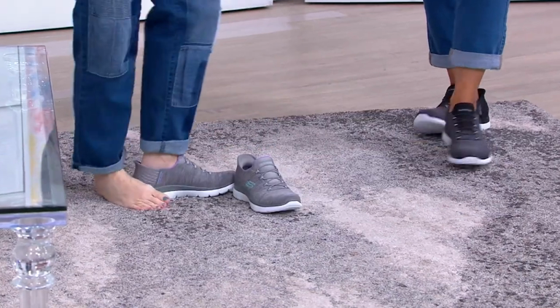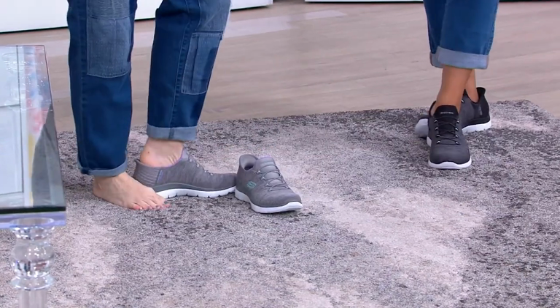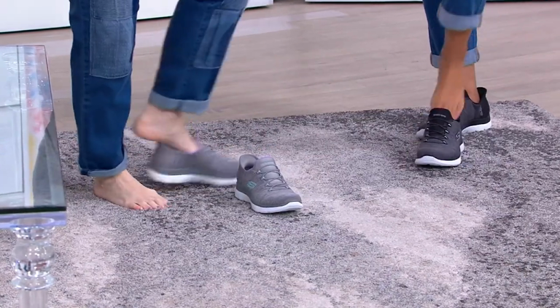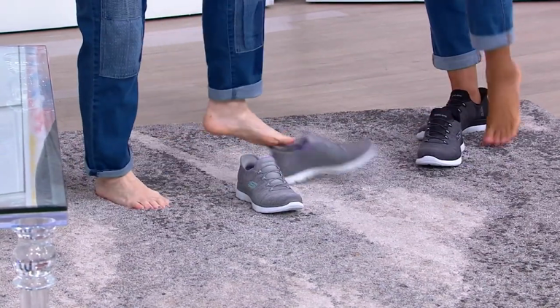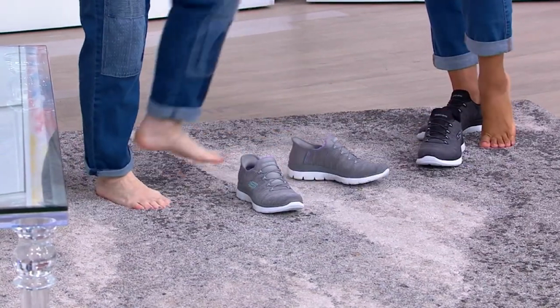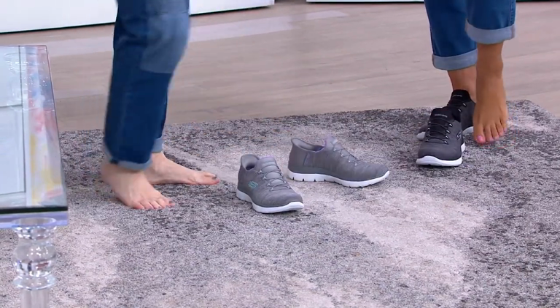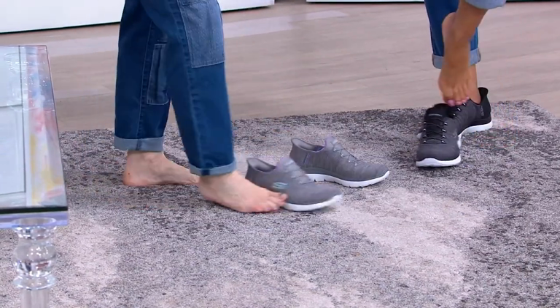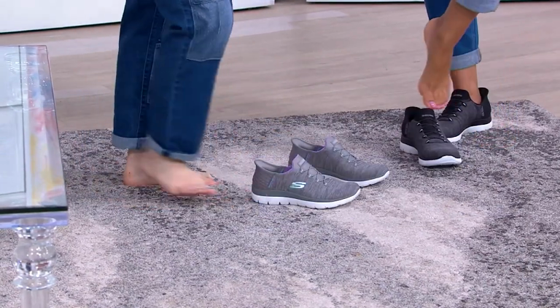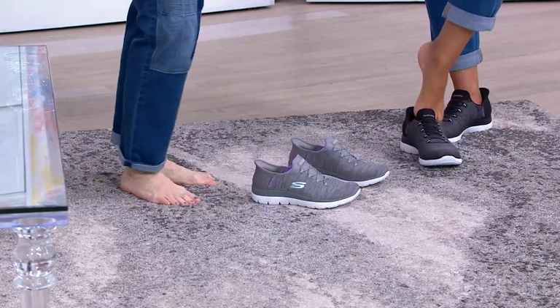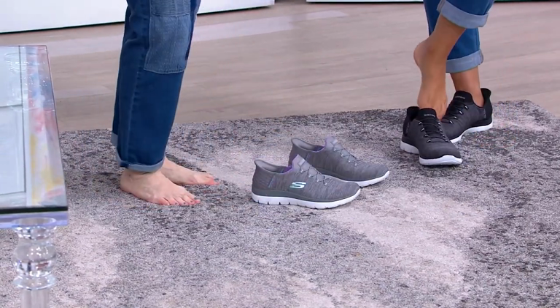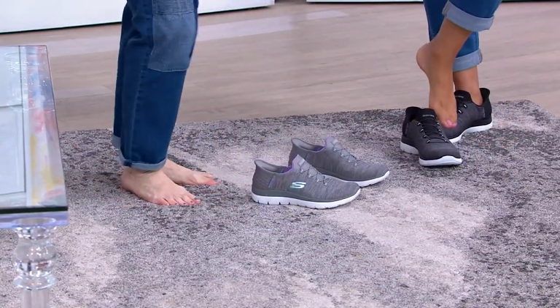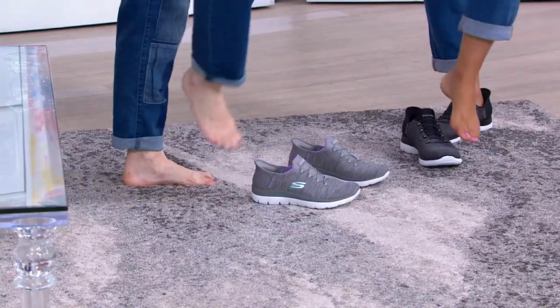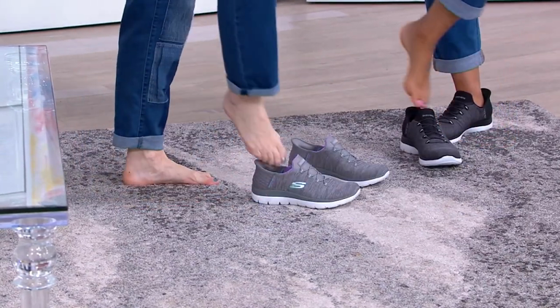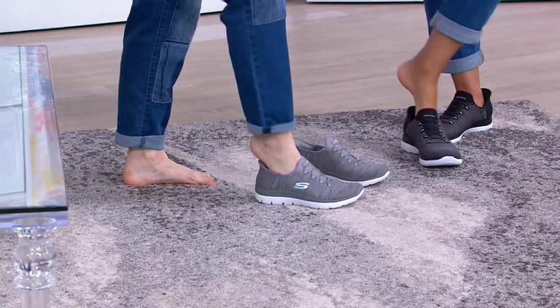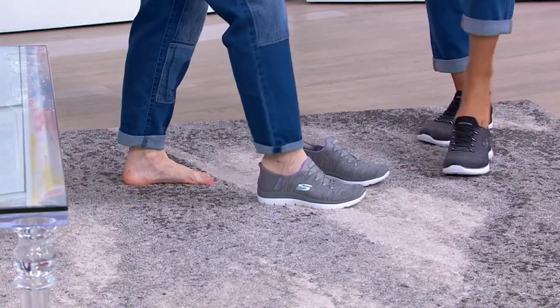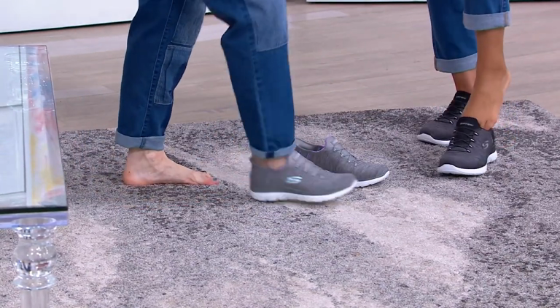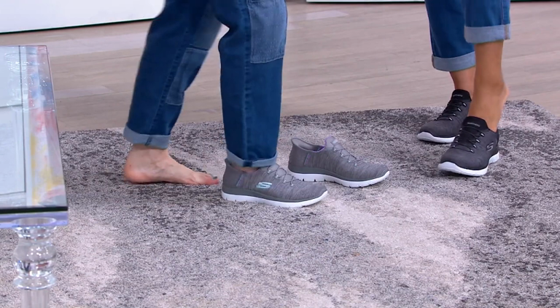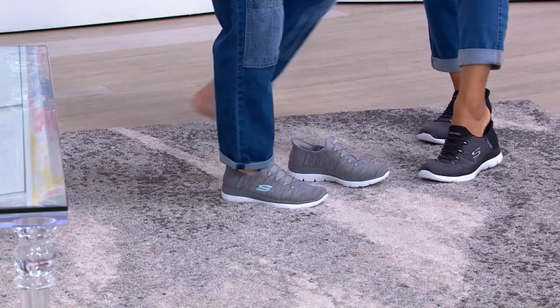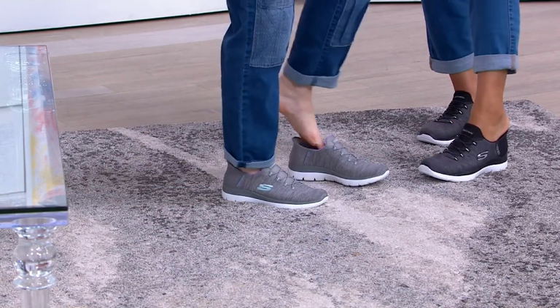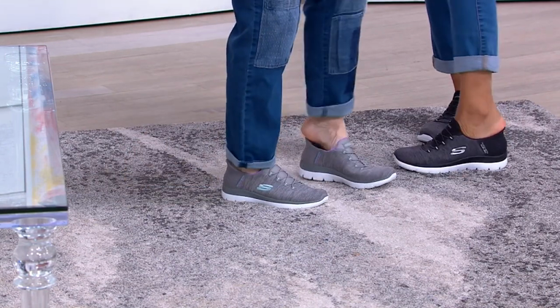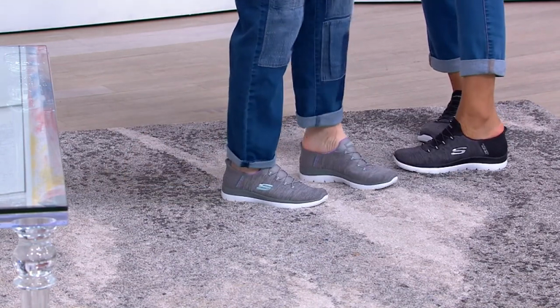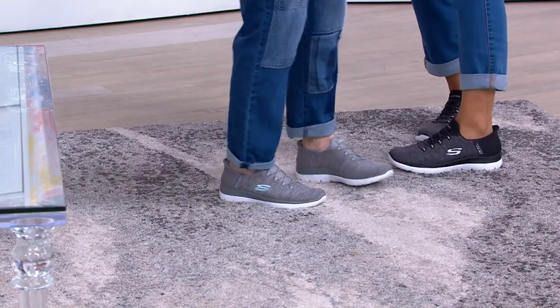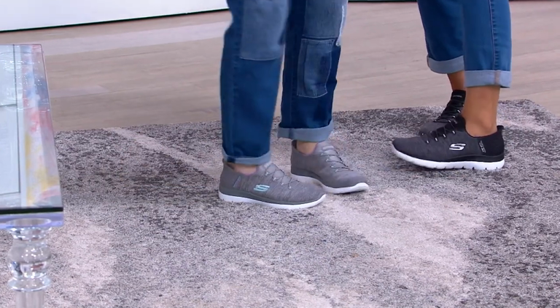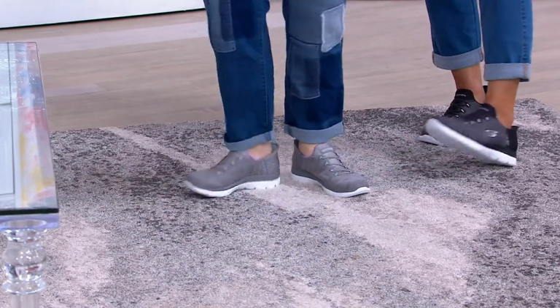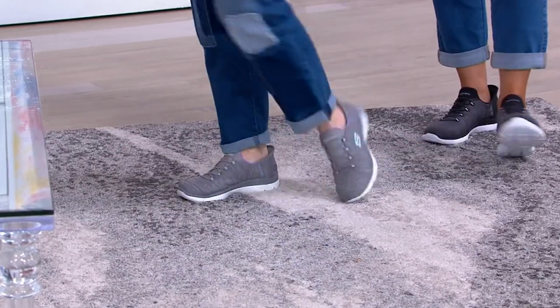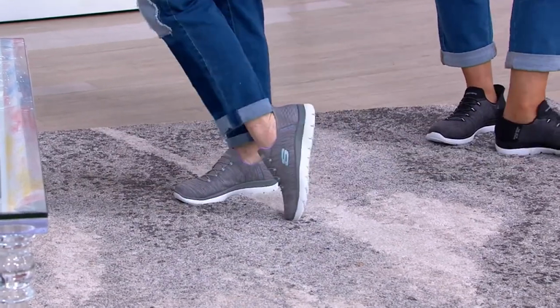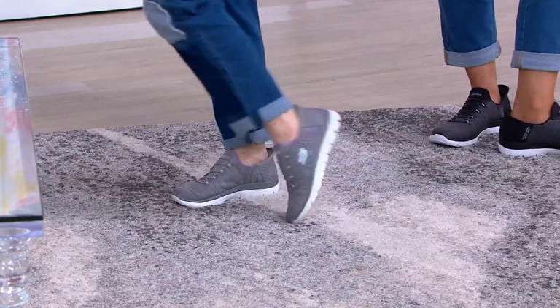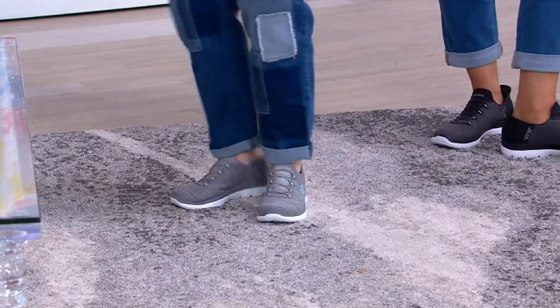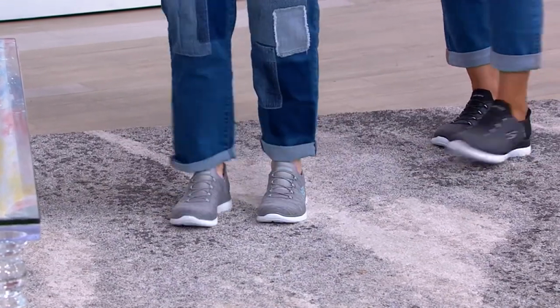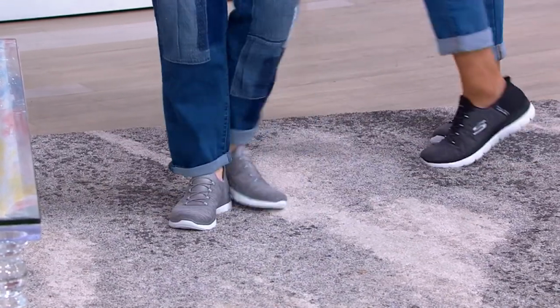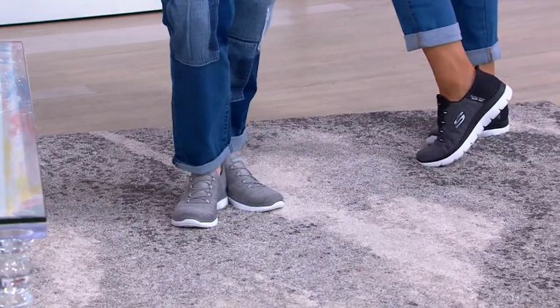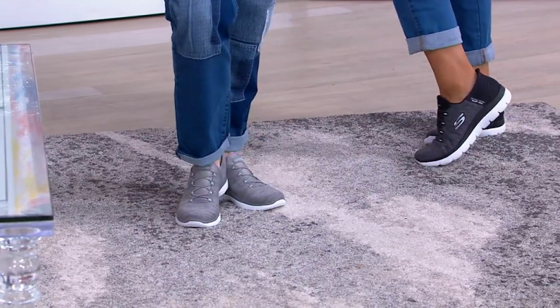They're called Slip-Ins and they're from Skechers. It is the latest wave huge launch from the brand, and at retail it has been wild.